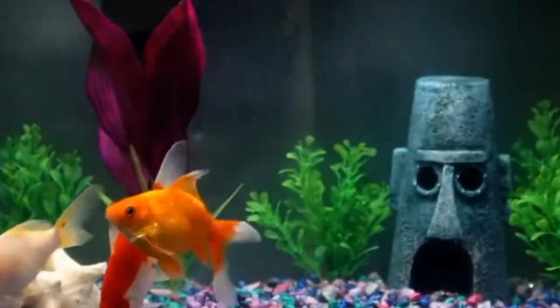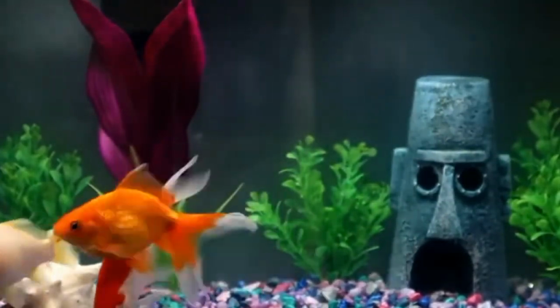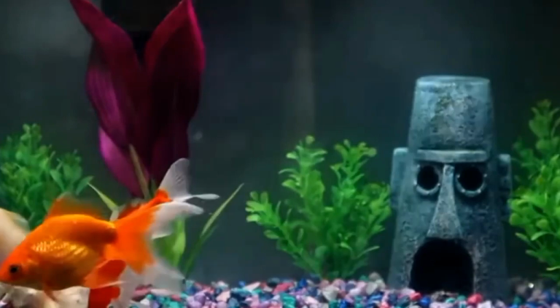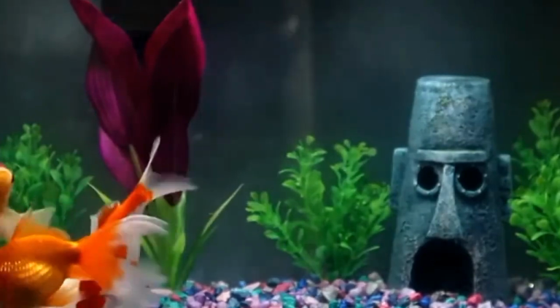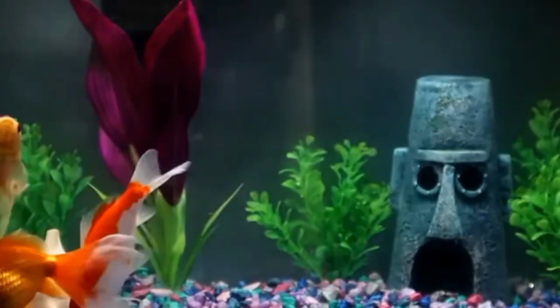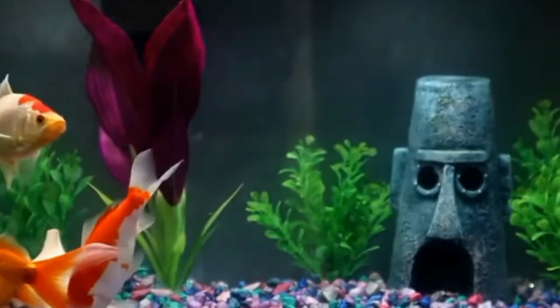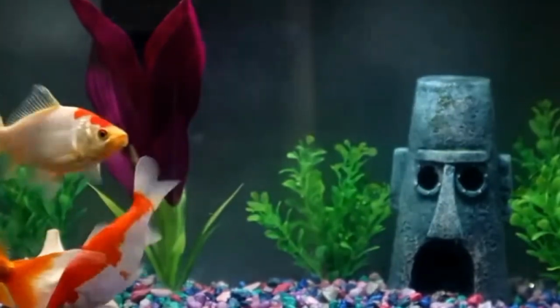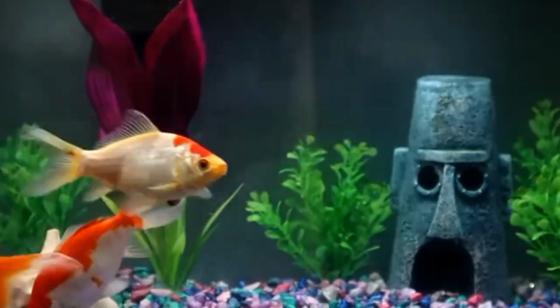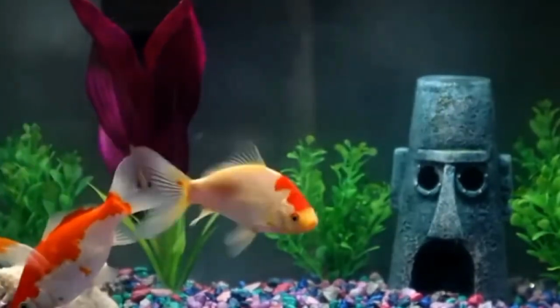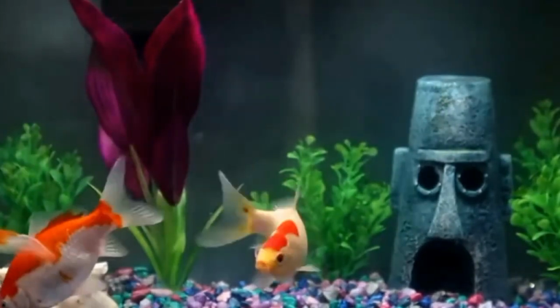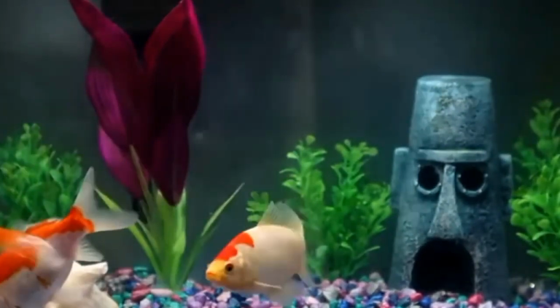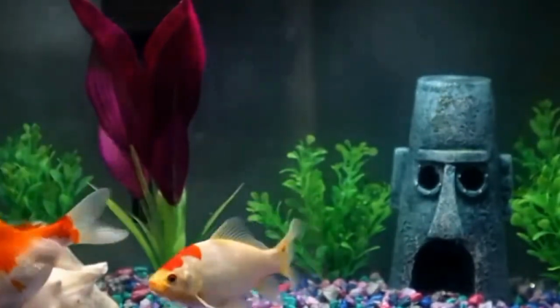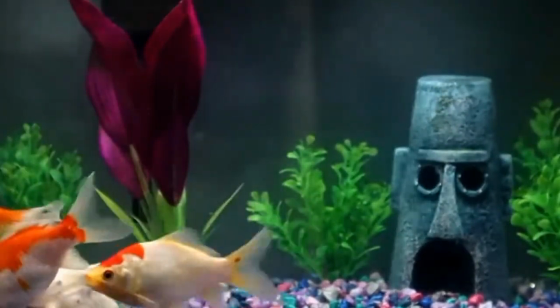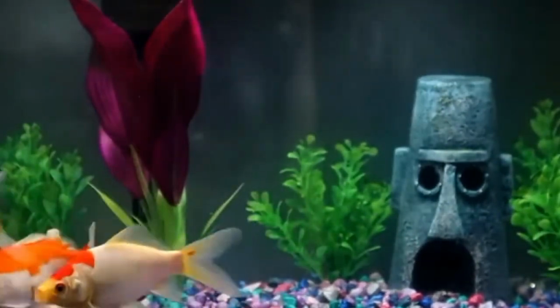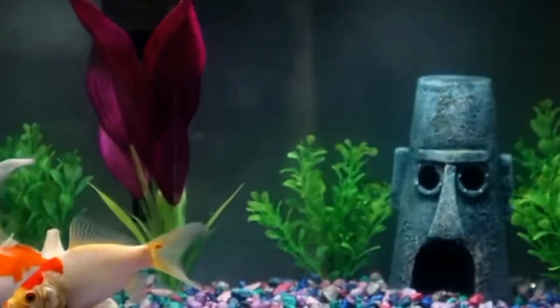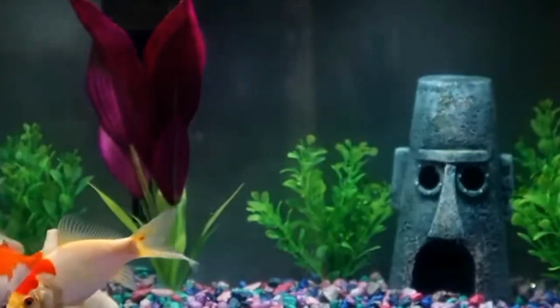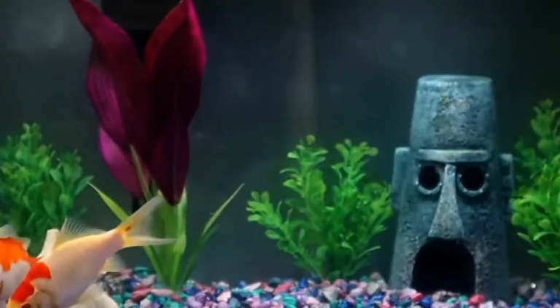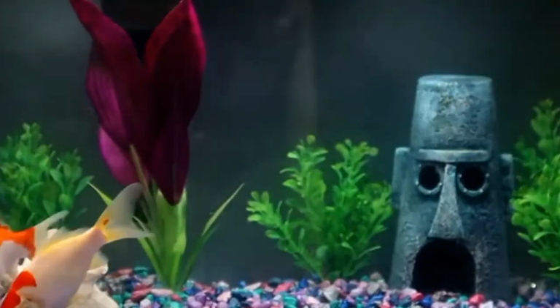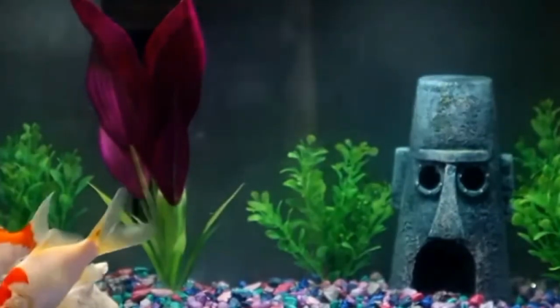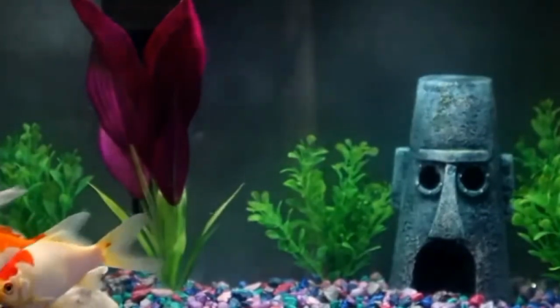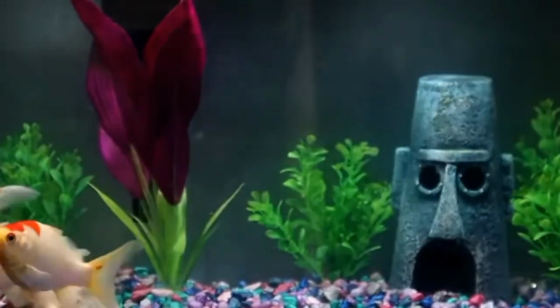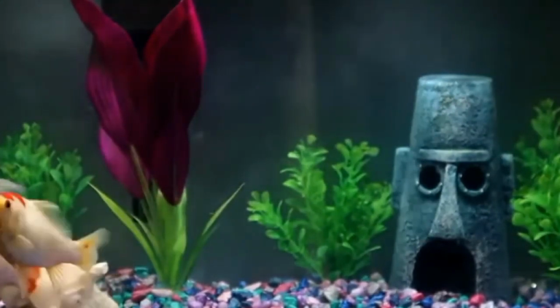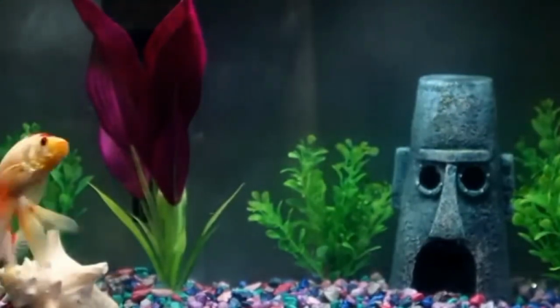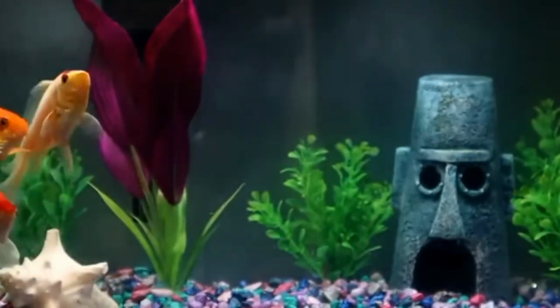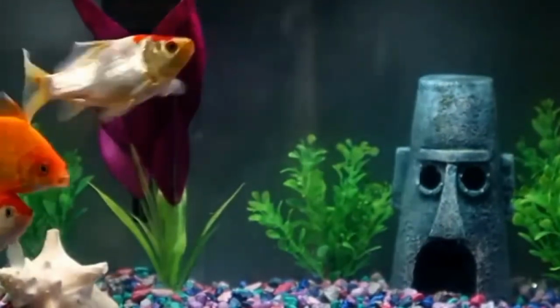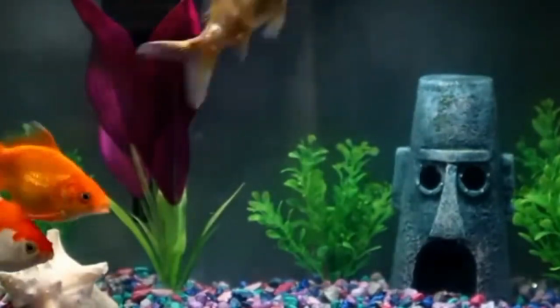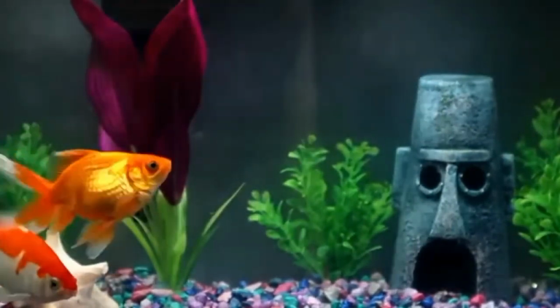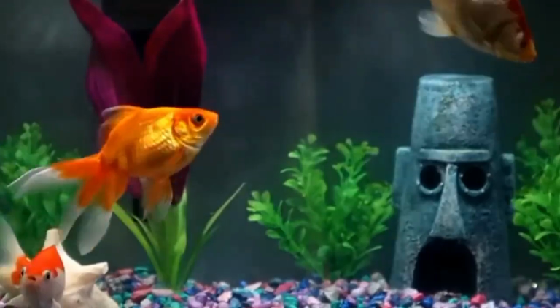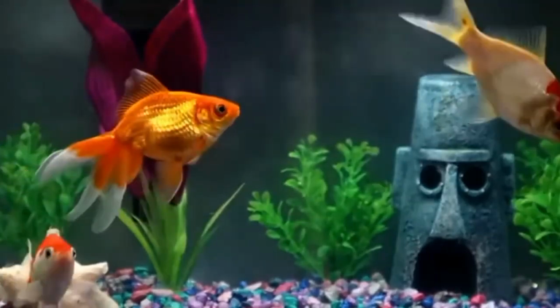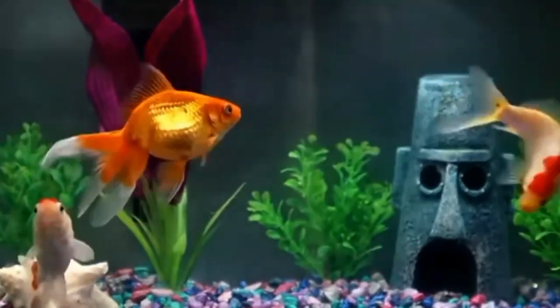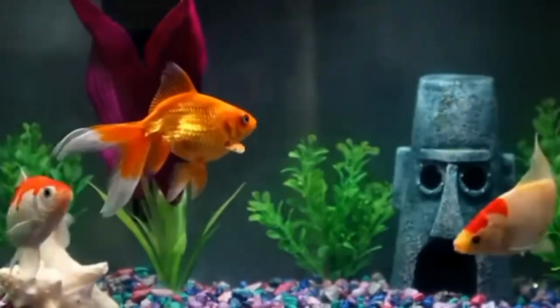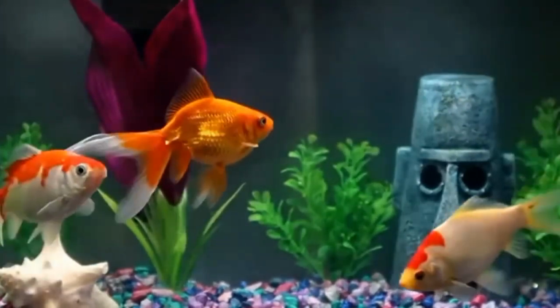Next is the conclusion. In conclusion, understanding the difference between a male and a female fantail goldfish can enhance your experience as a fish keeper and help you create a harmonious environment for your aquatic pets.